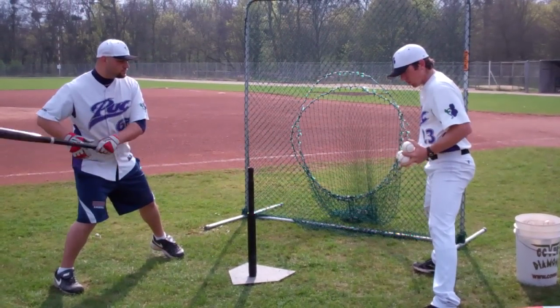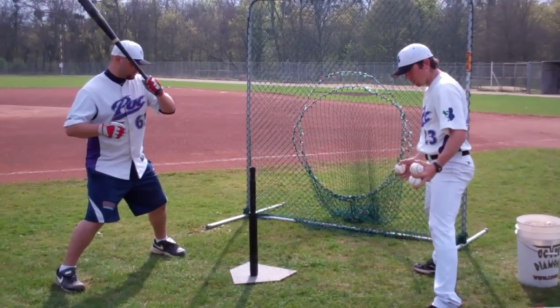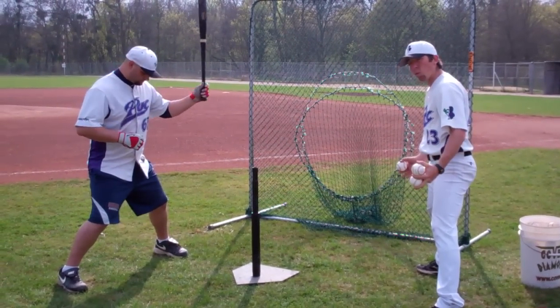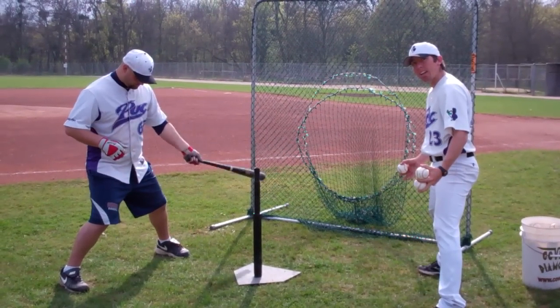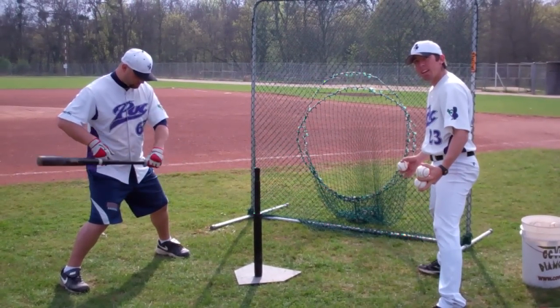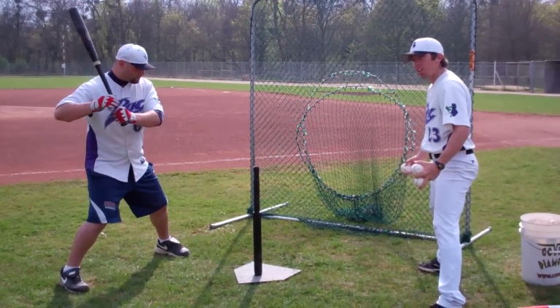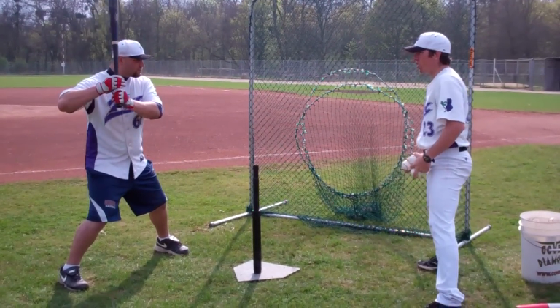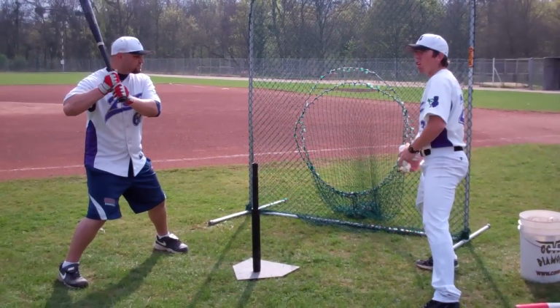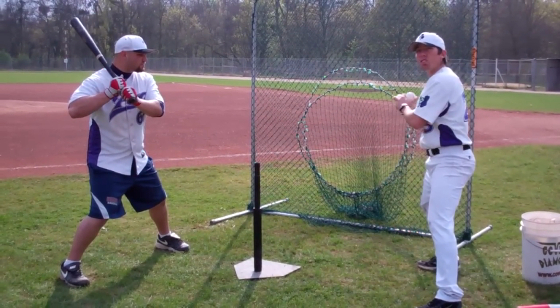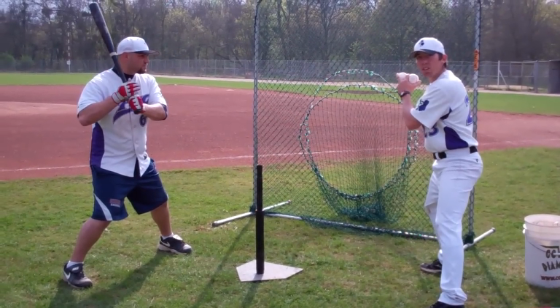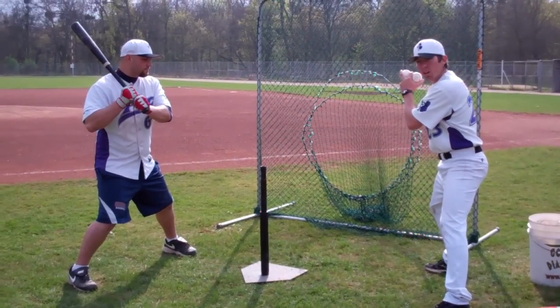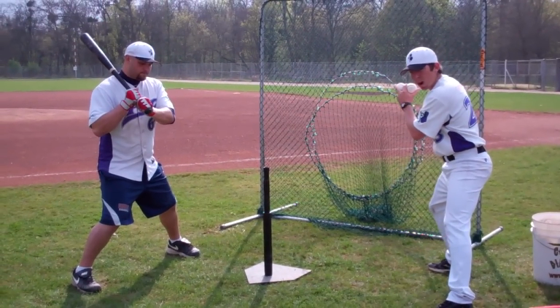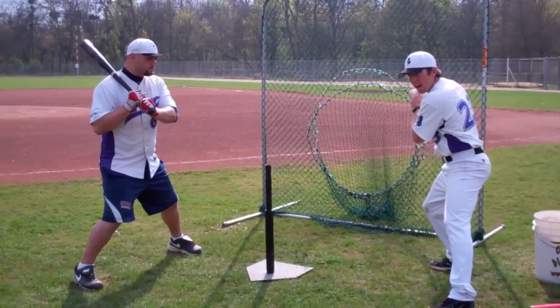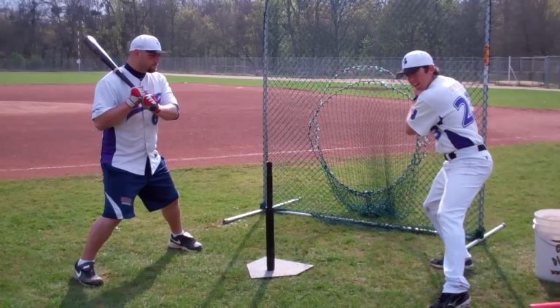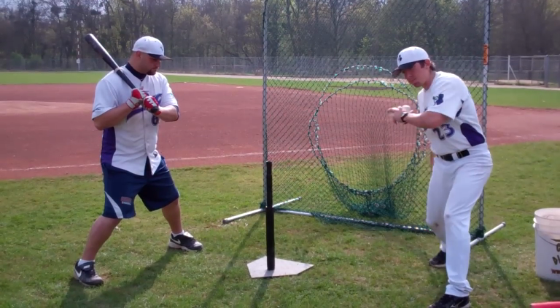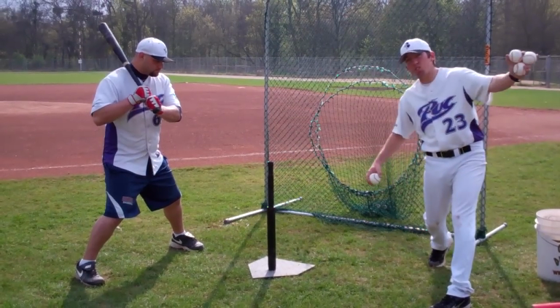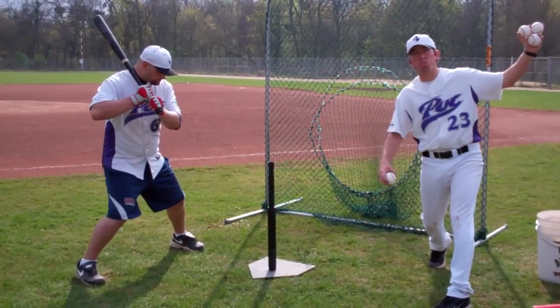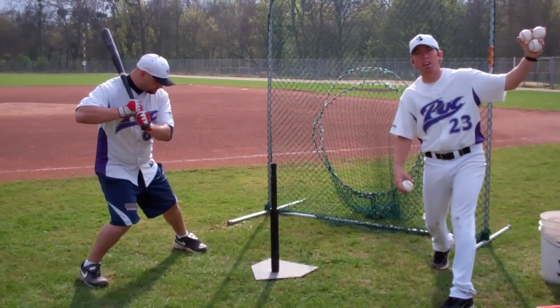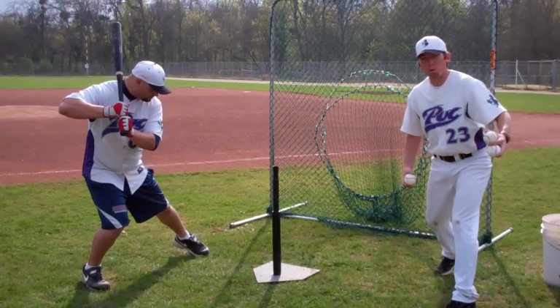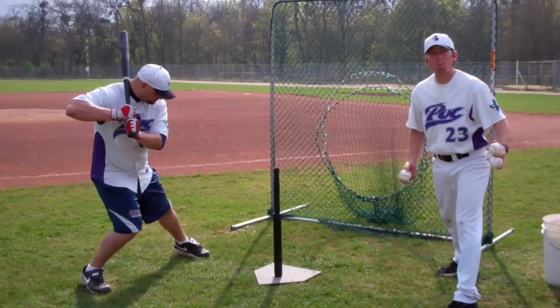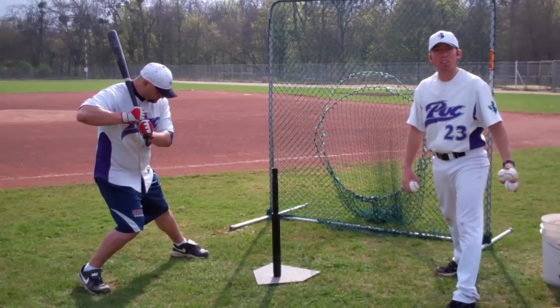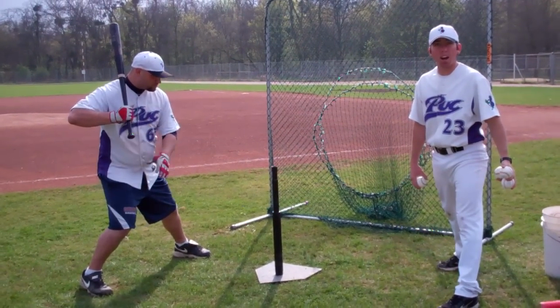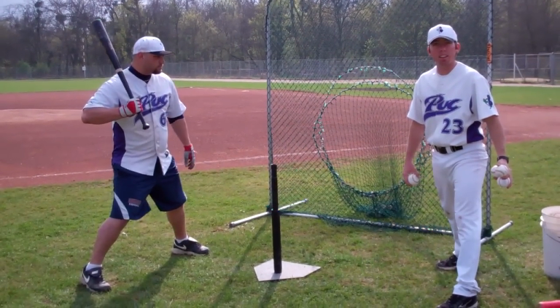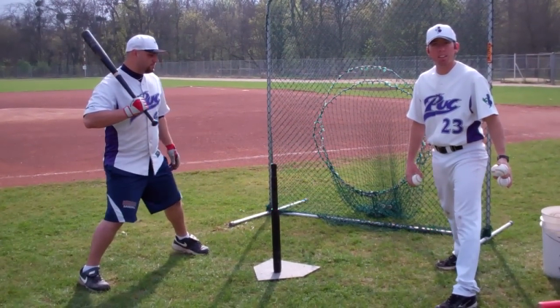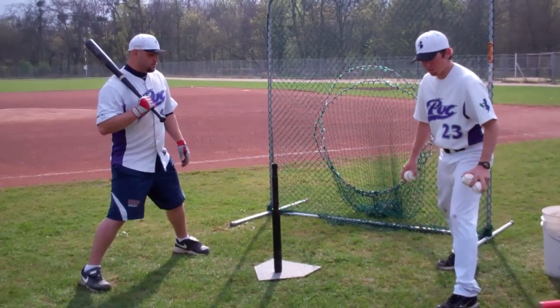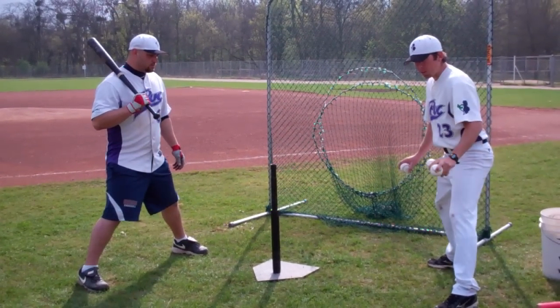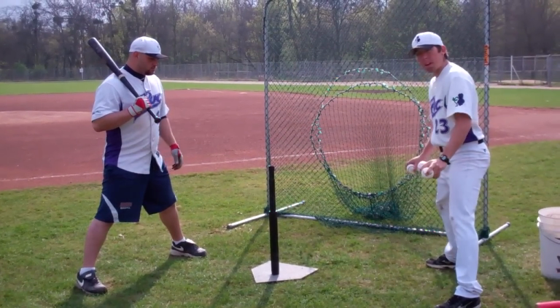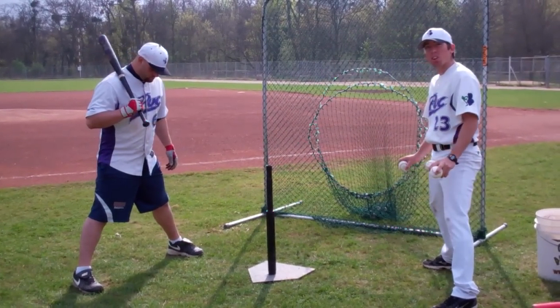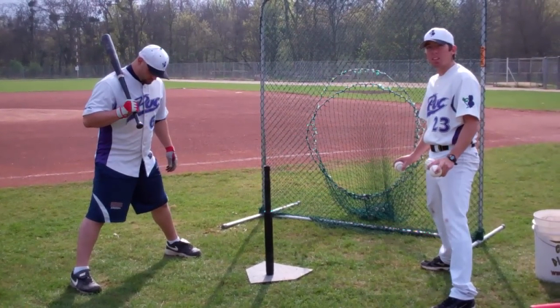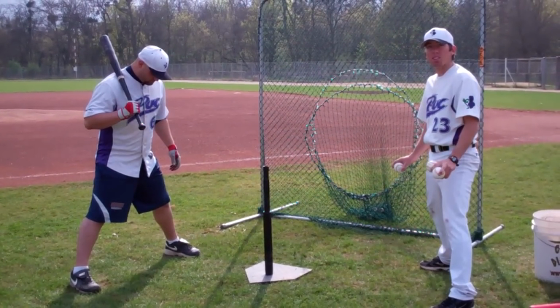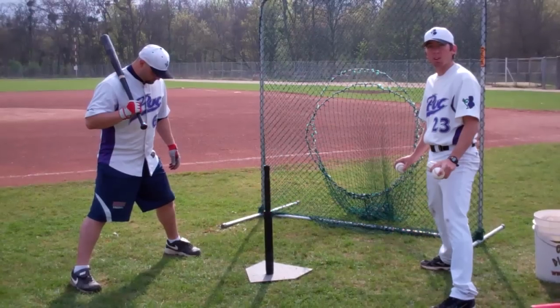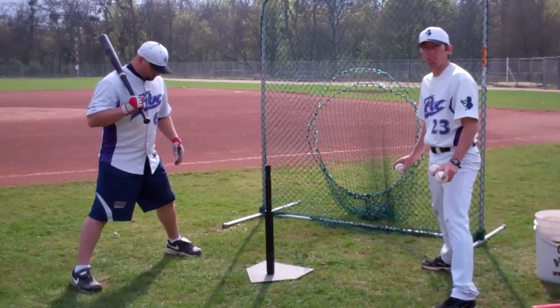He needs to be wide, and during the drill all he's going to do is rock back and make his normal swing without making a stride. Both feet remain on the ground the entire time during the drill.